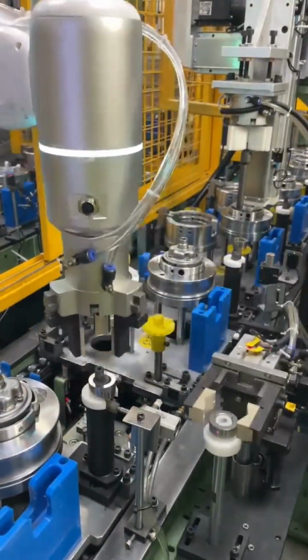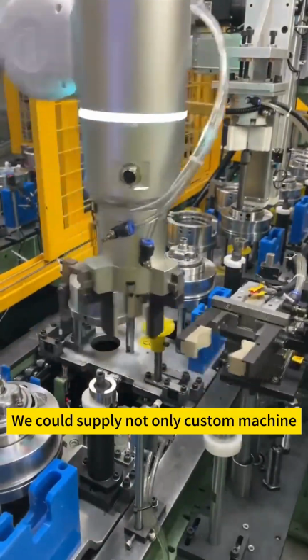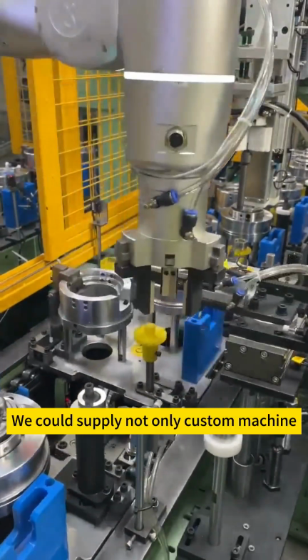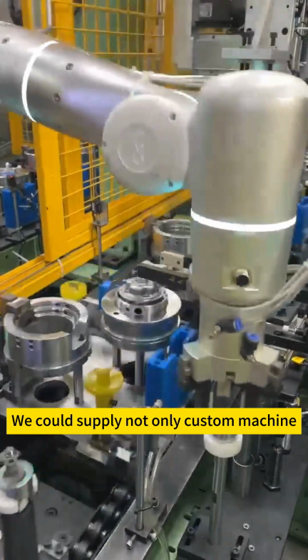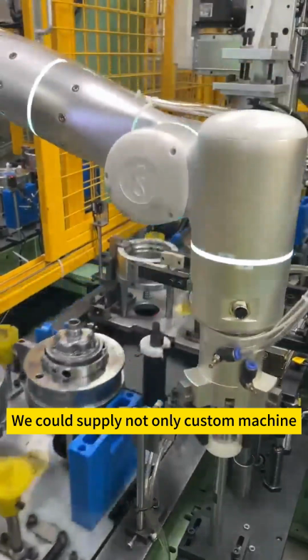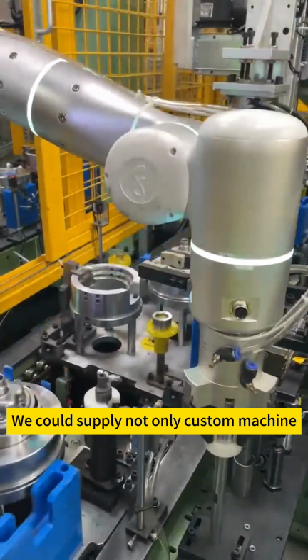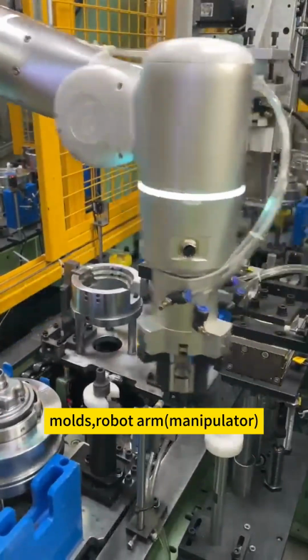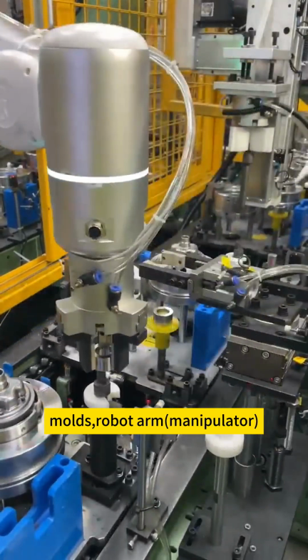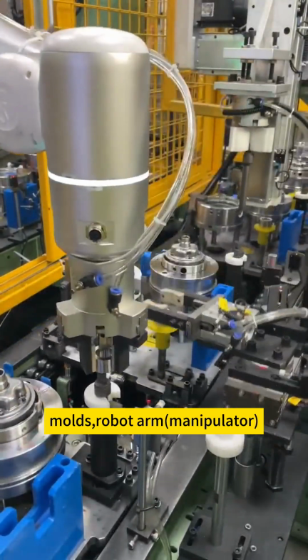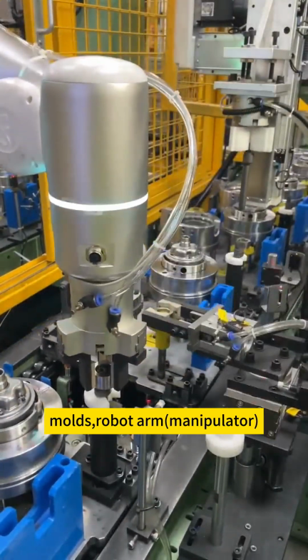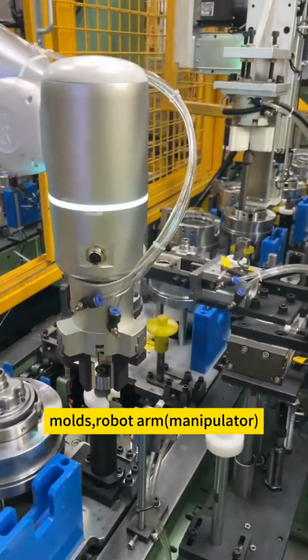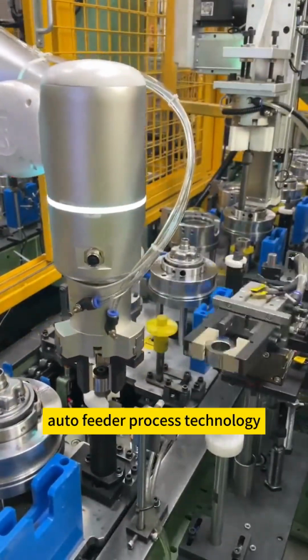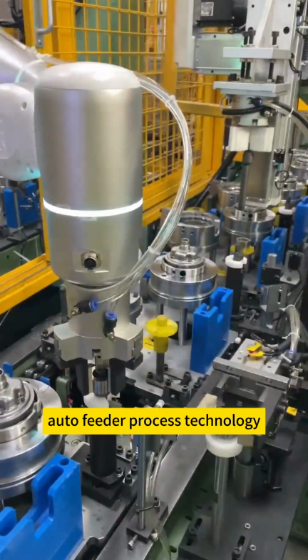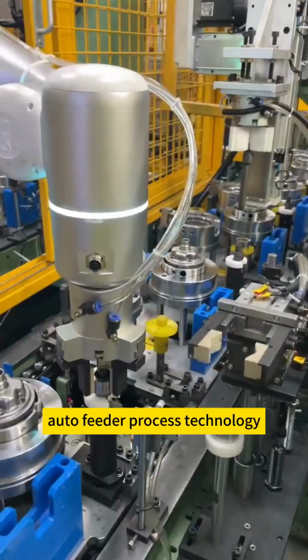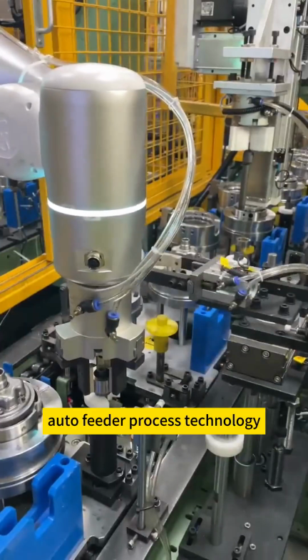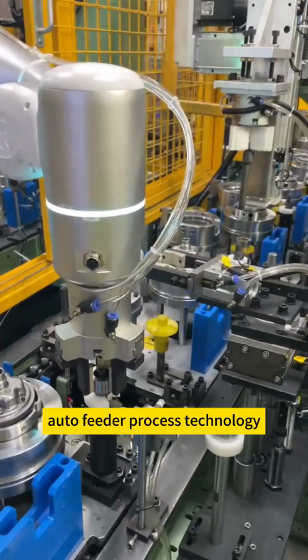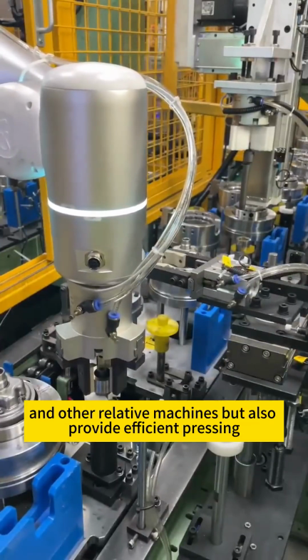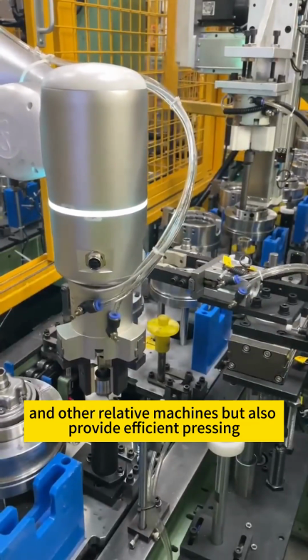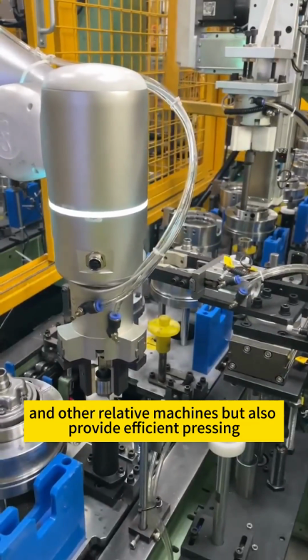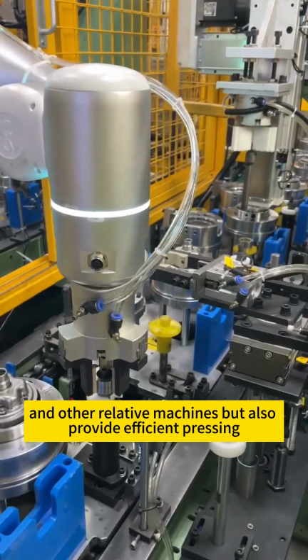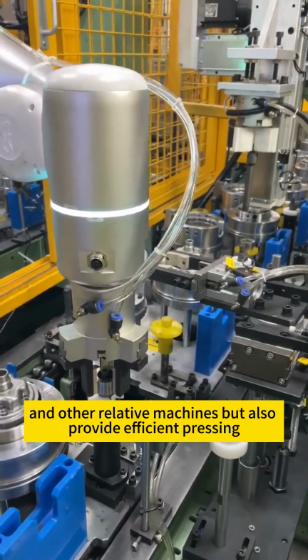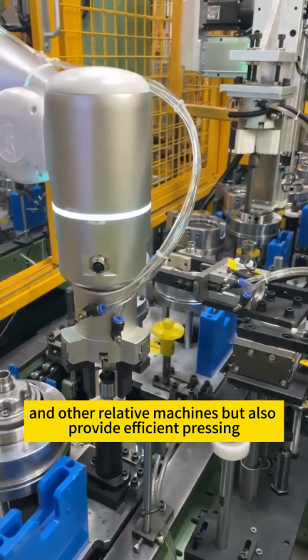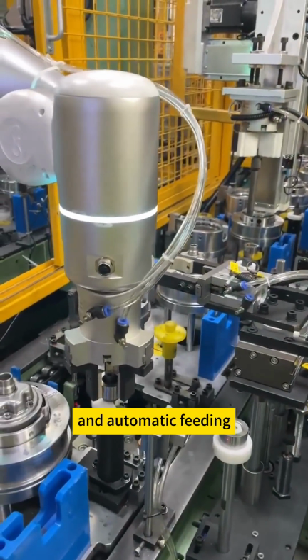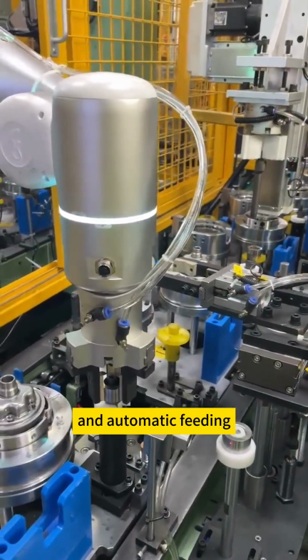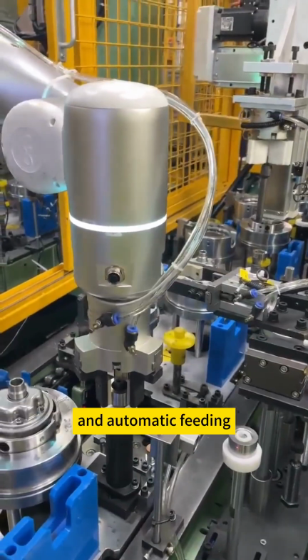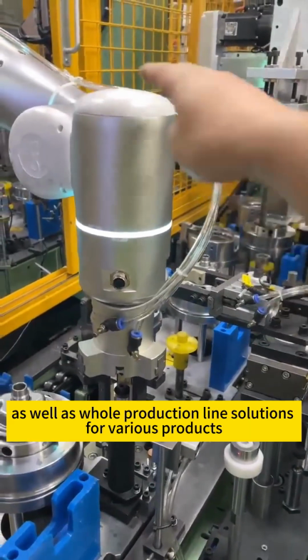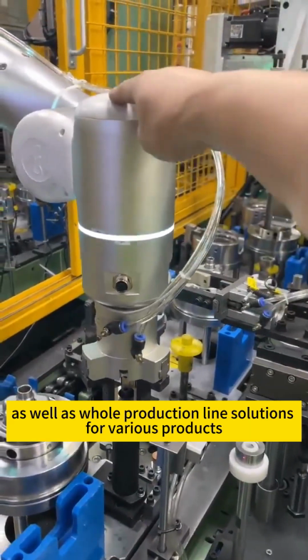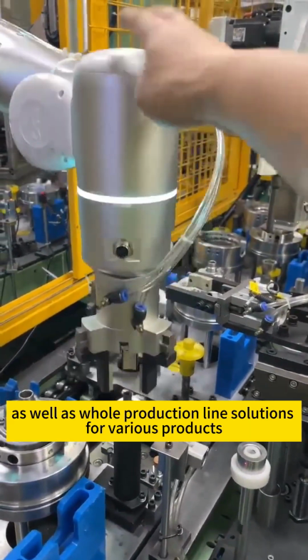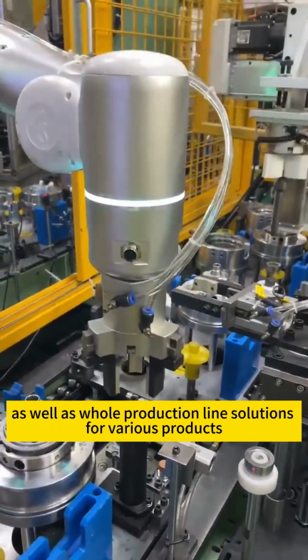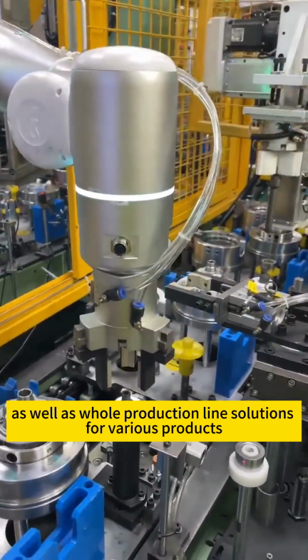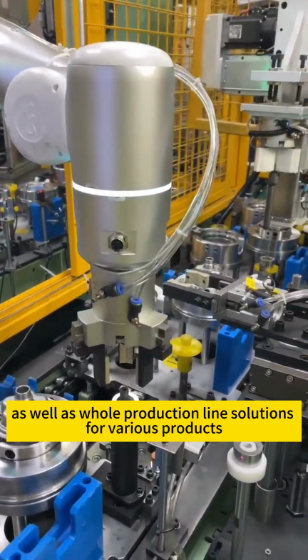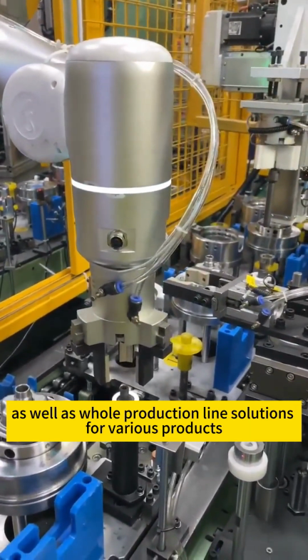We could supply not only custom machines, molds, robot arm manipulators, and auto feeder process technology and other relative machines, but also provide efficient pressing and automatic feeding, as well as whole production line solutions for various products.